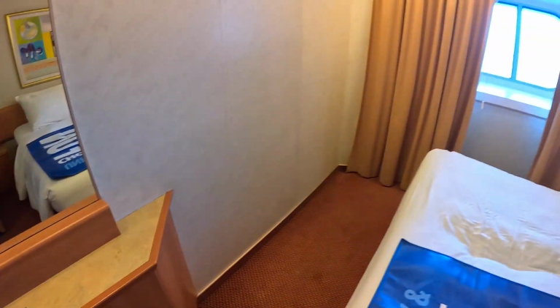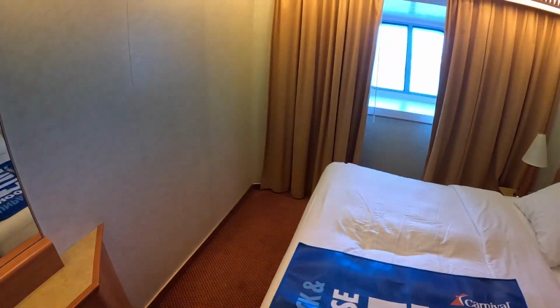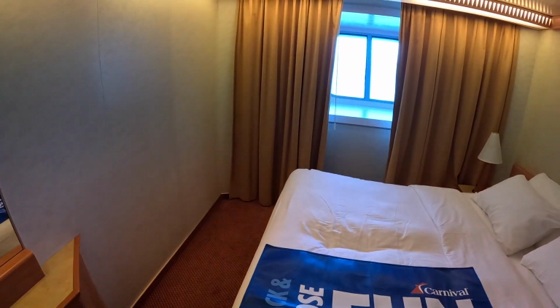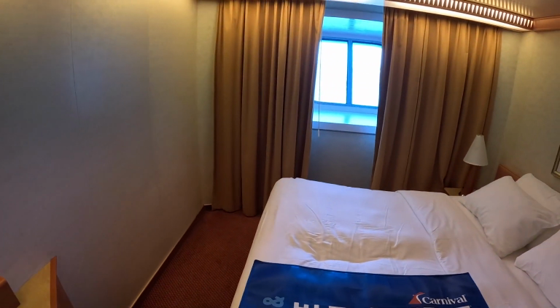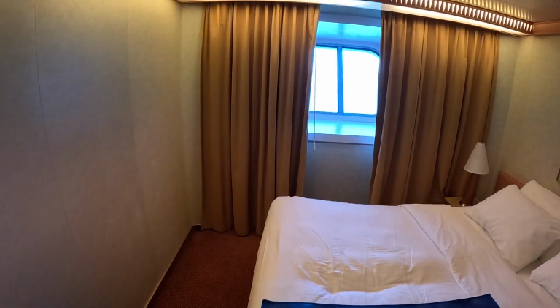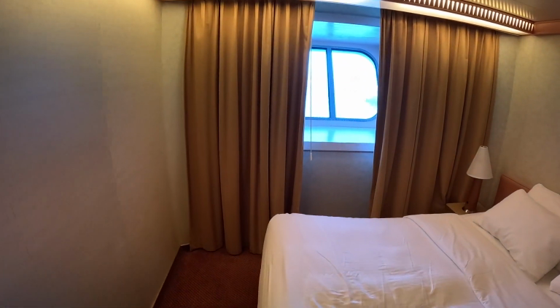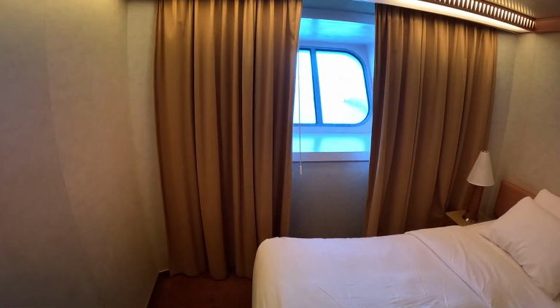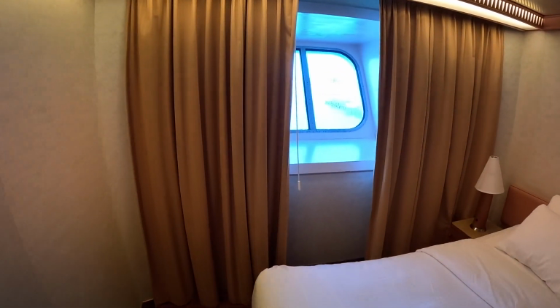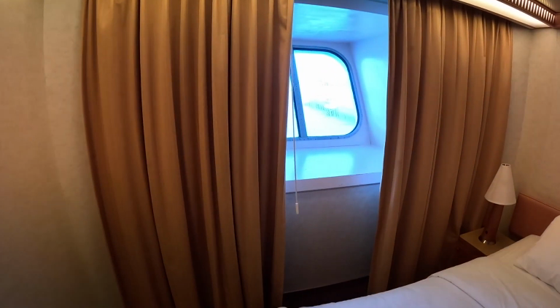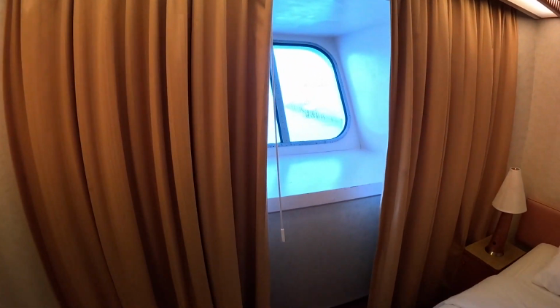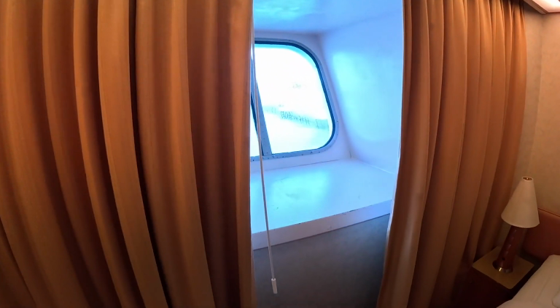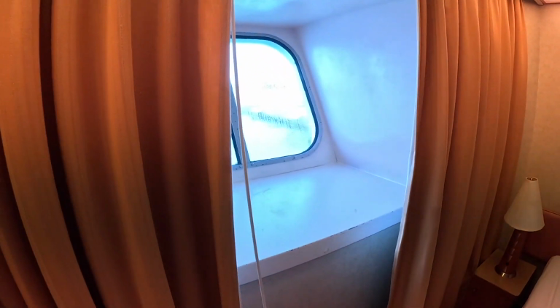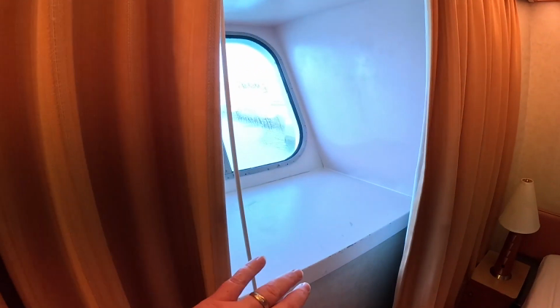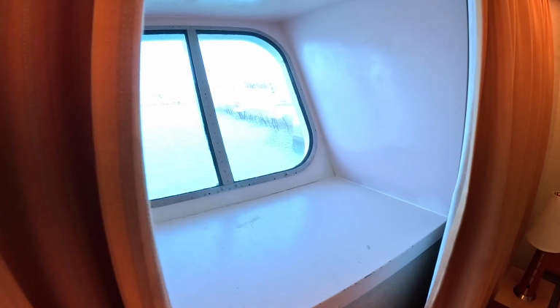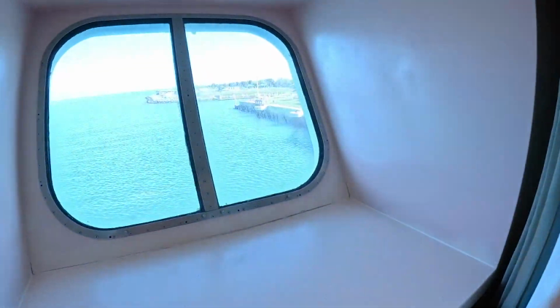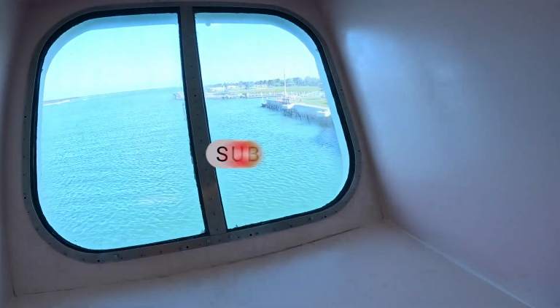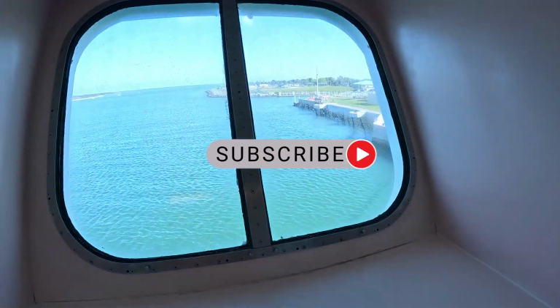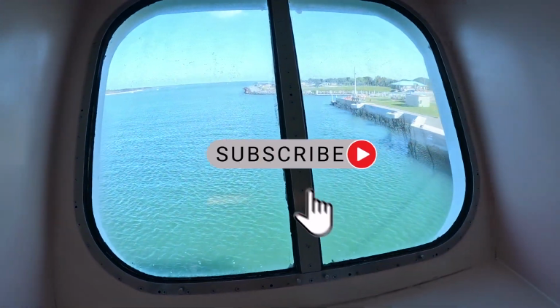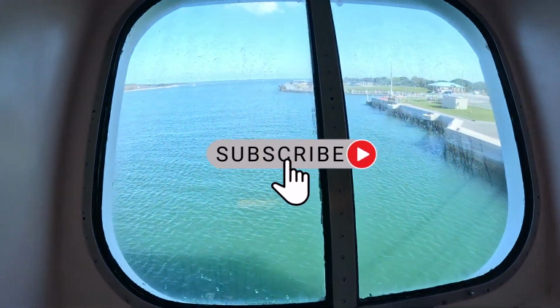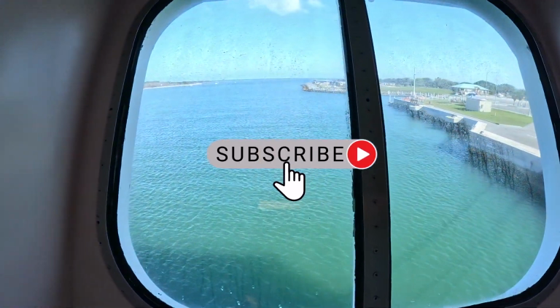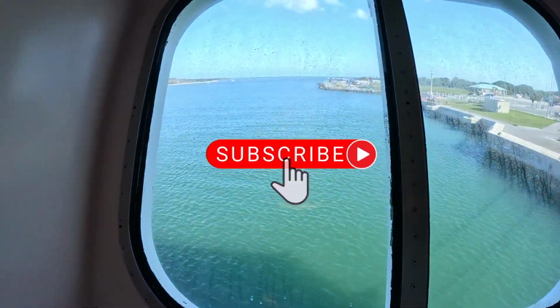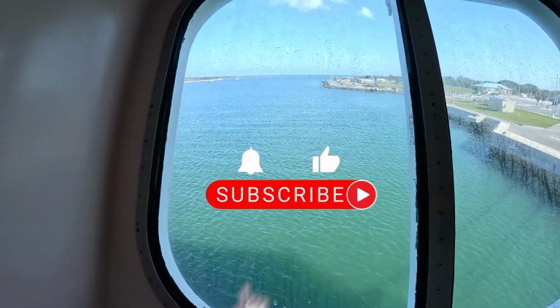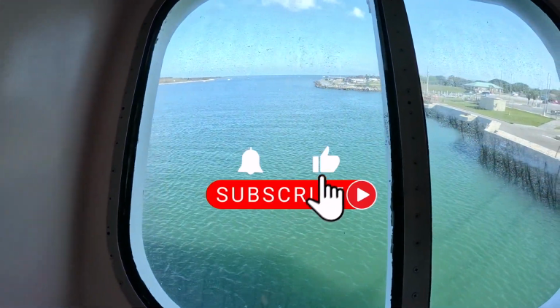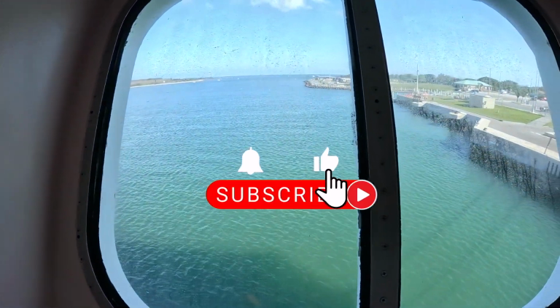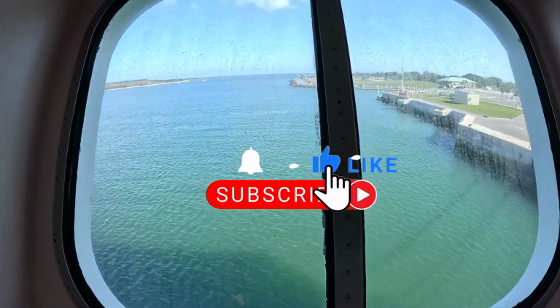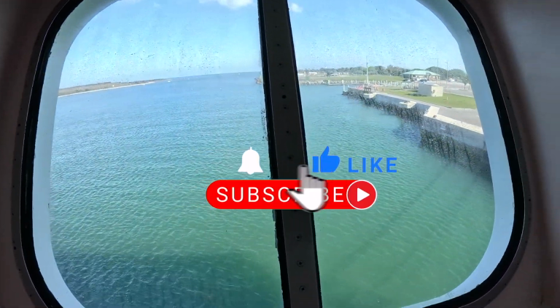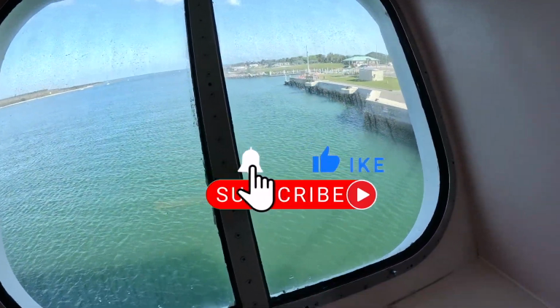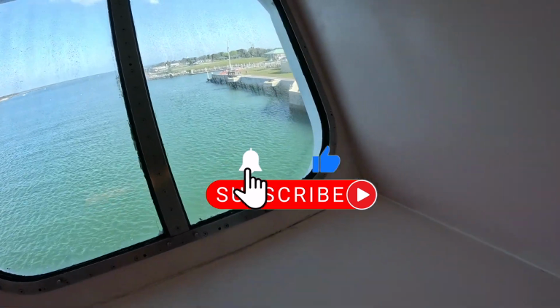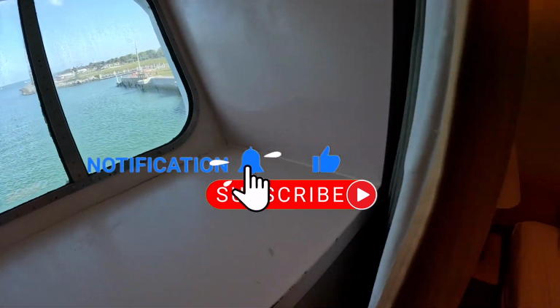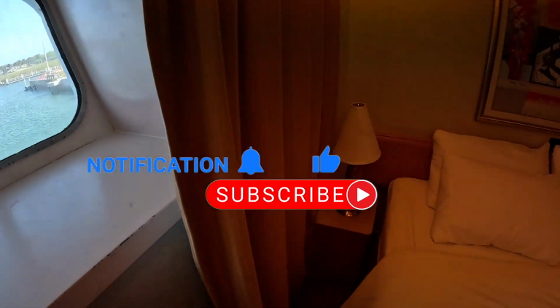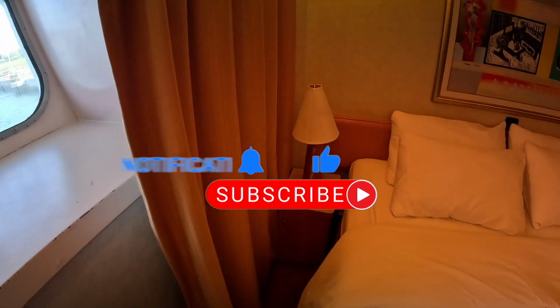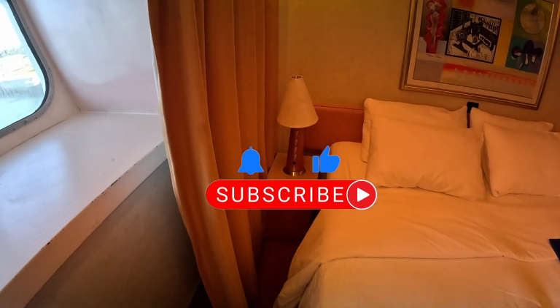As you can see, we have an ocean view room, so you got this pretty cool window there.